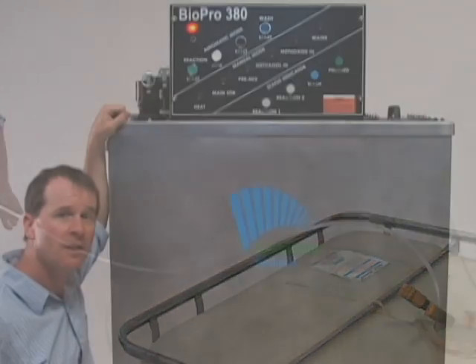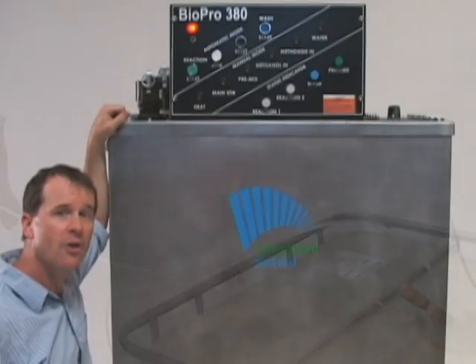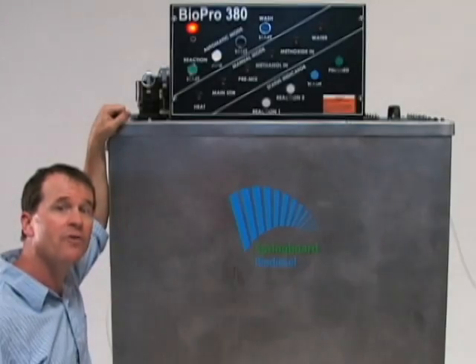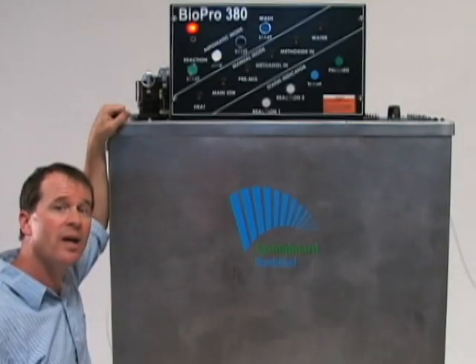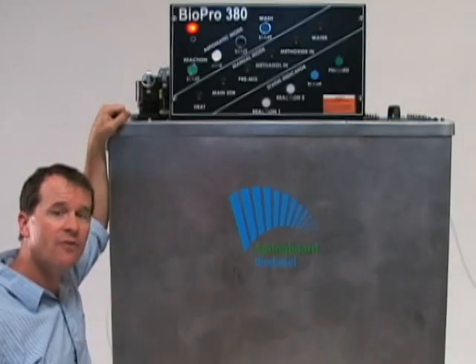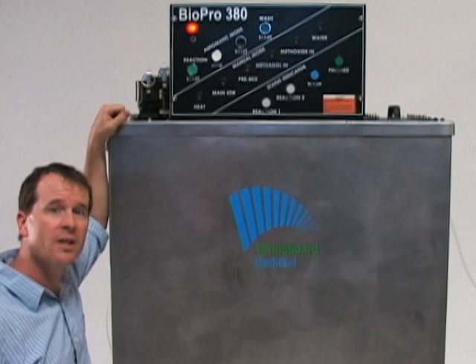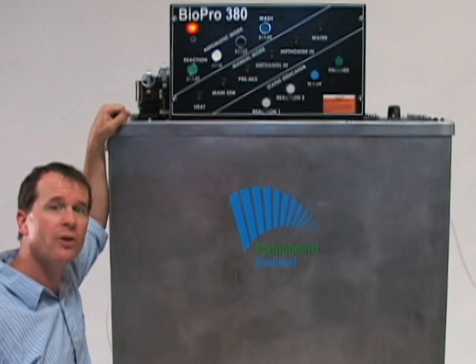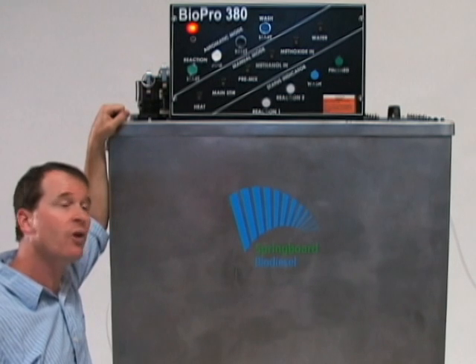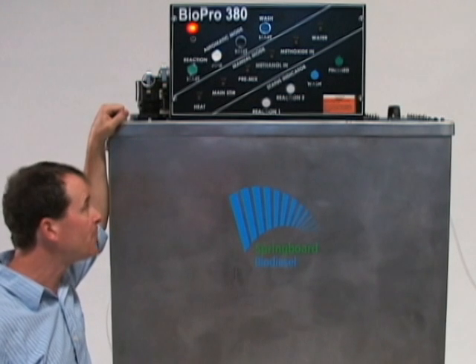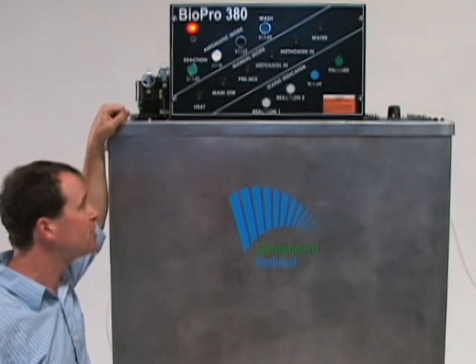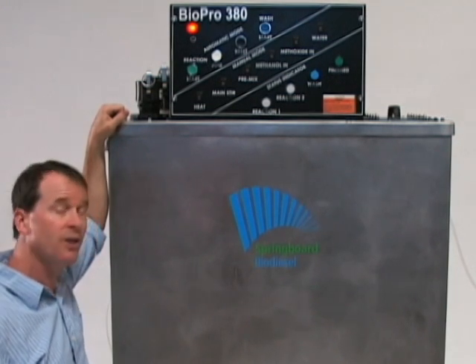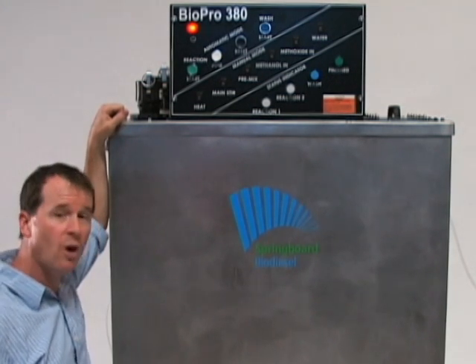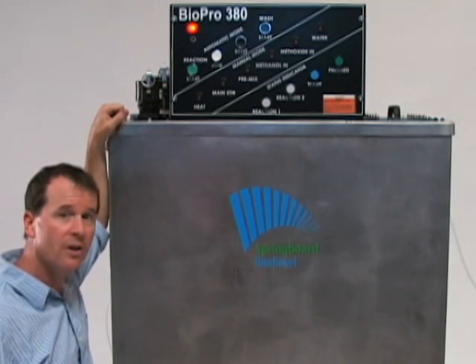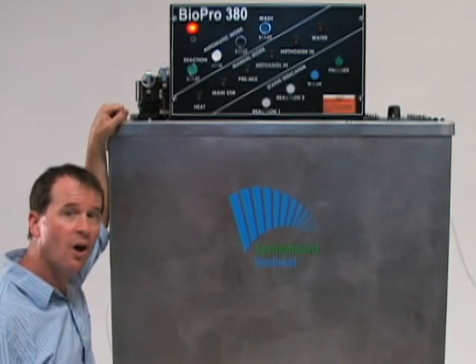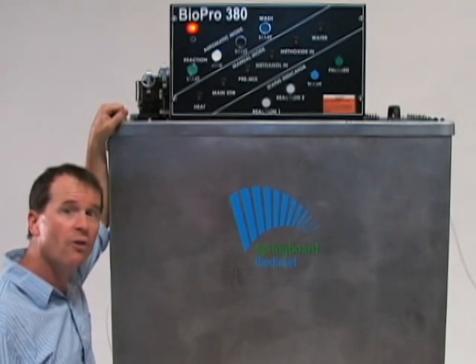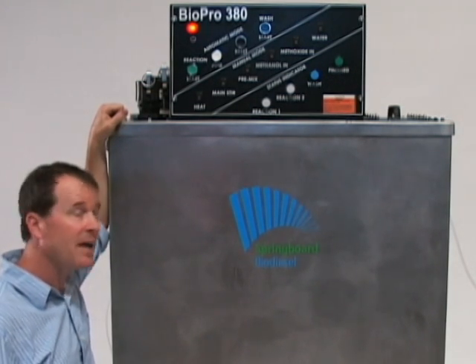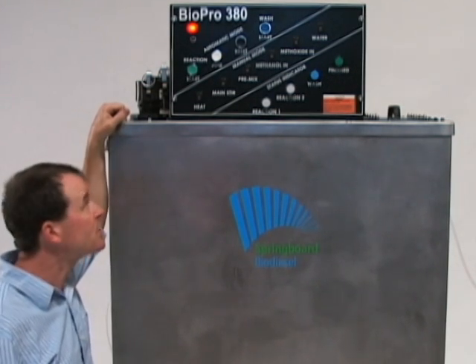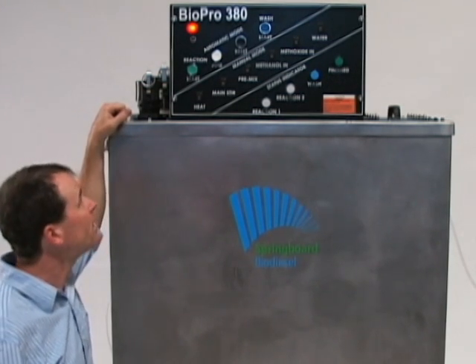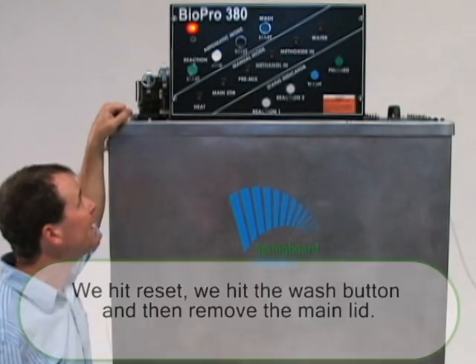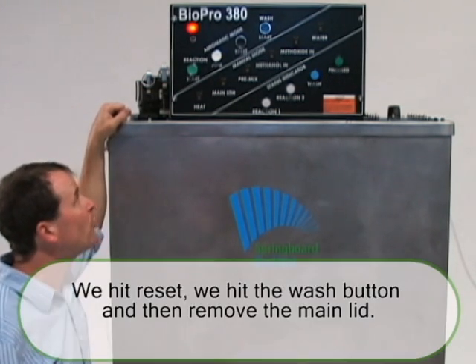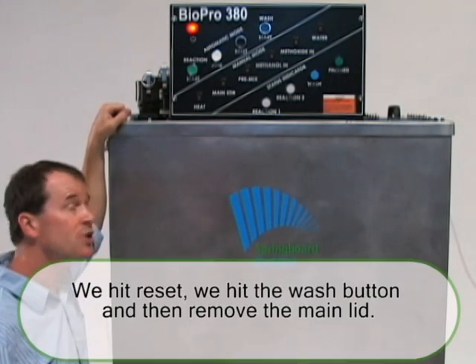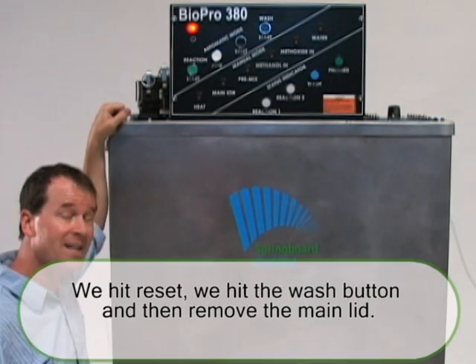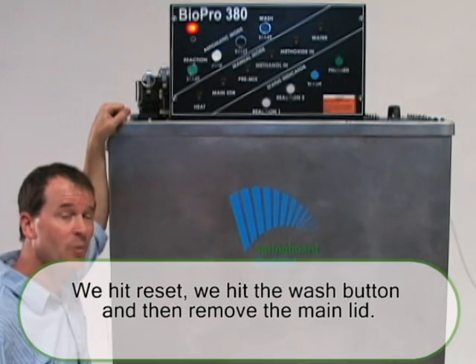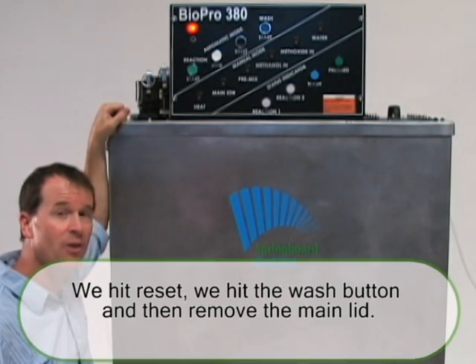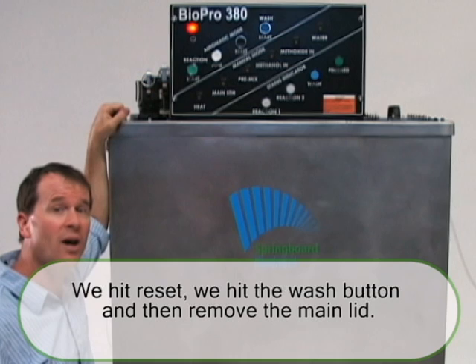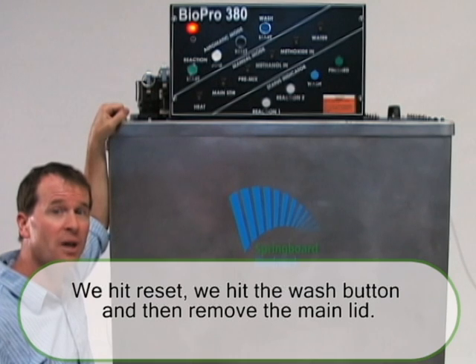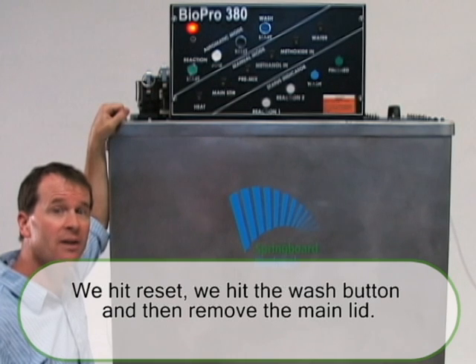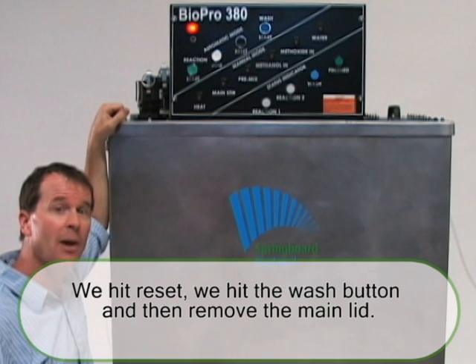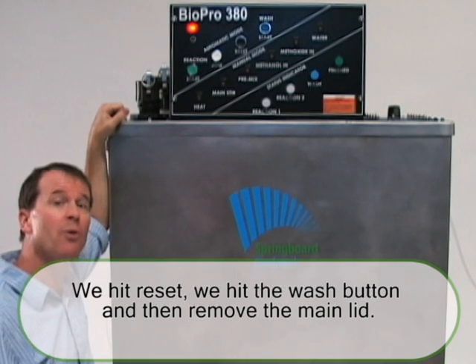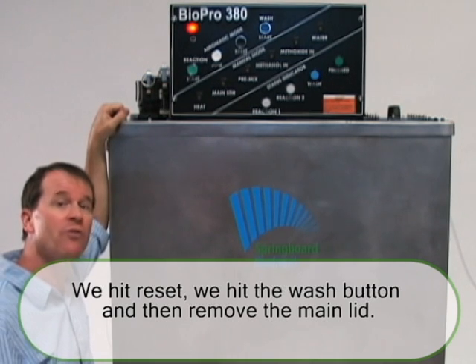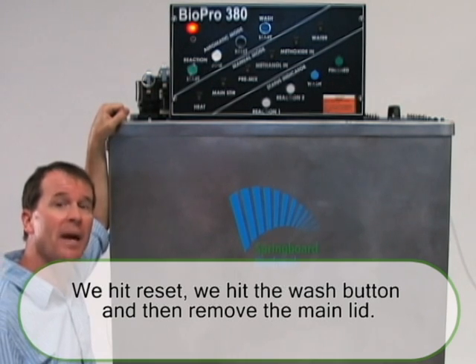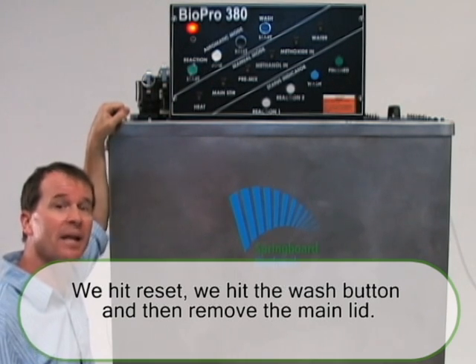We've drained off our glycerin and hooked up the machine to the water. All that remains is we hit reset, hit the wash button, and remove the main lid.